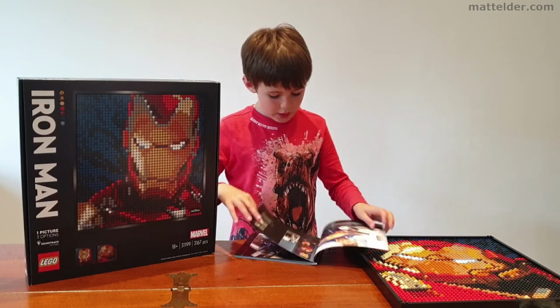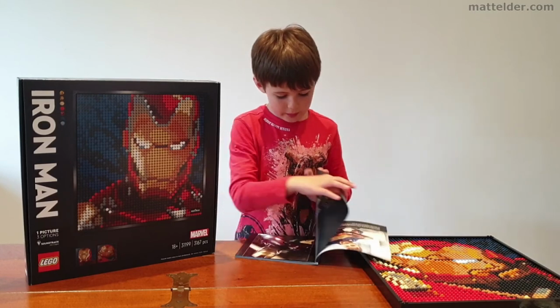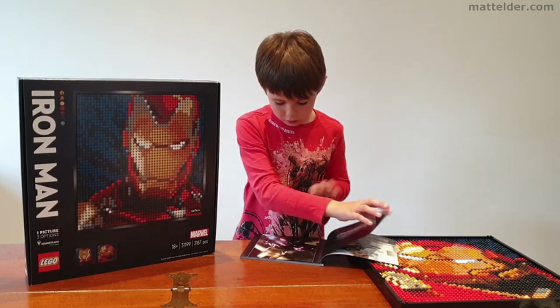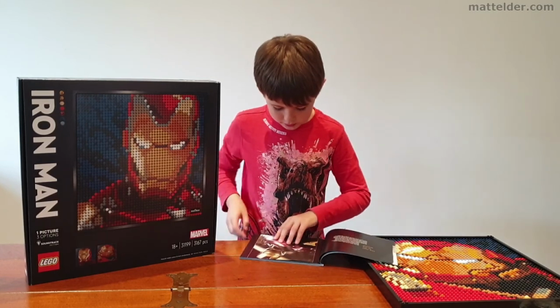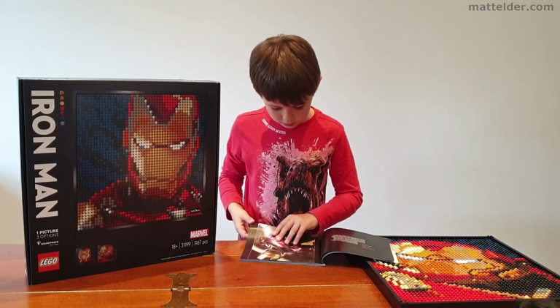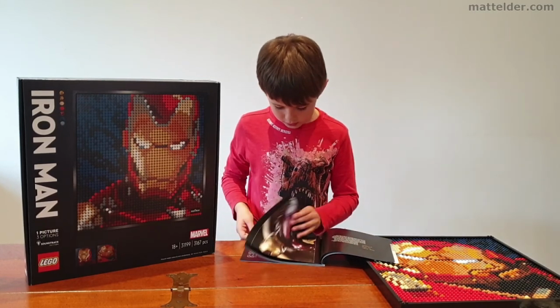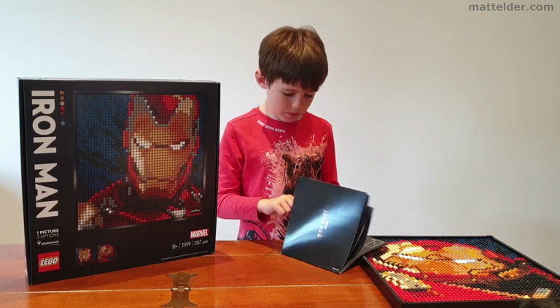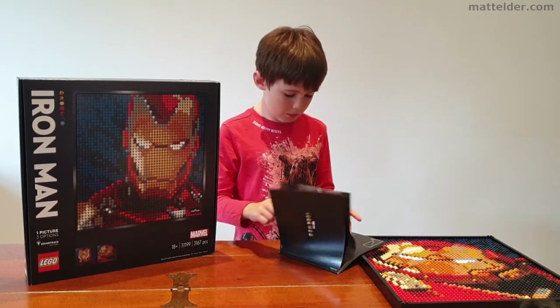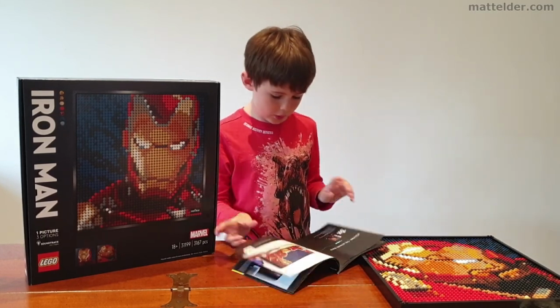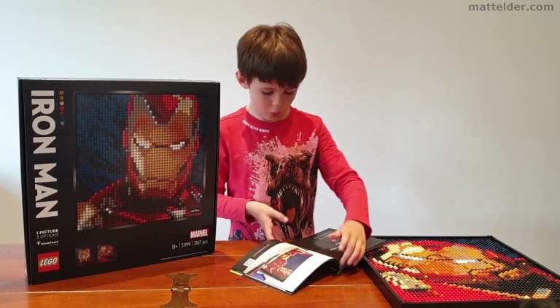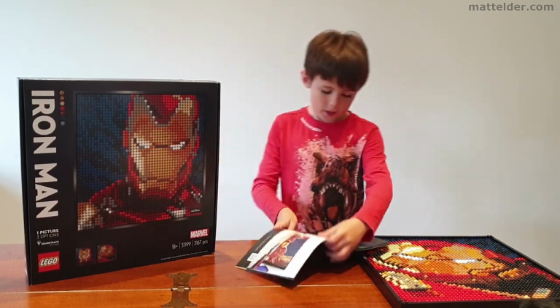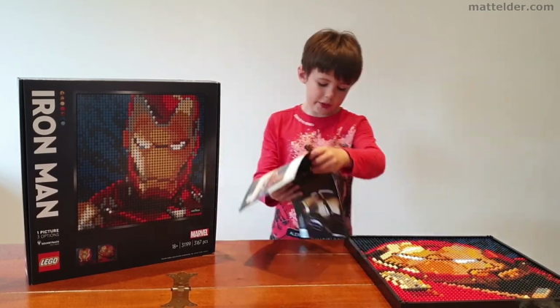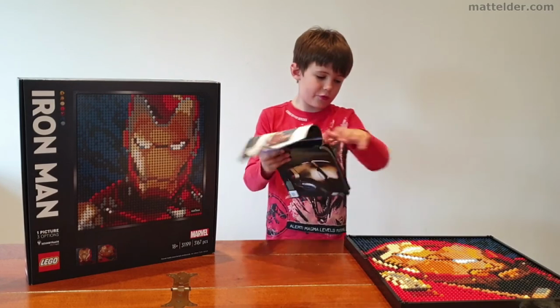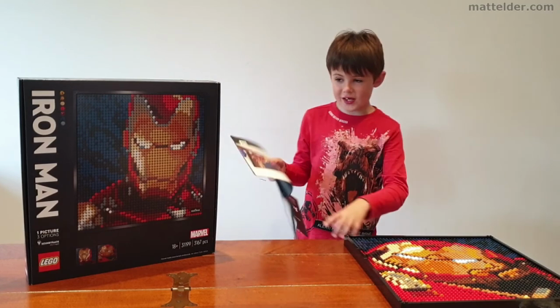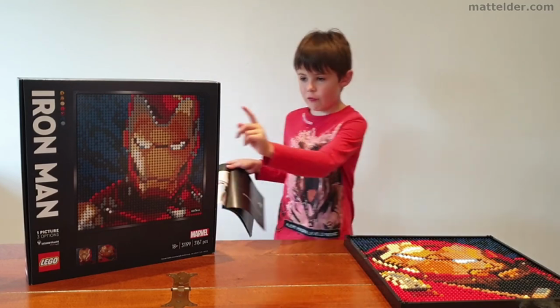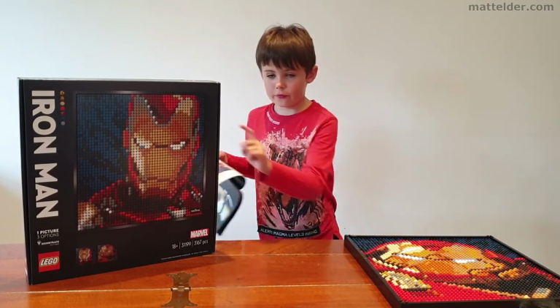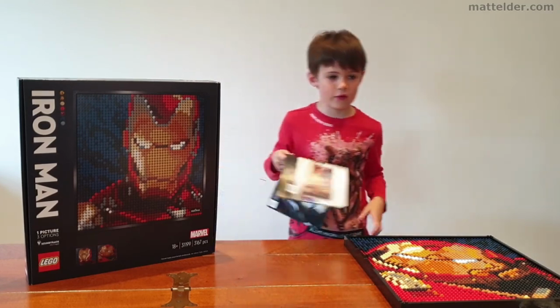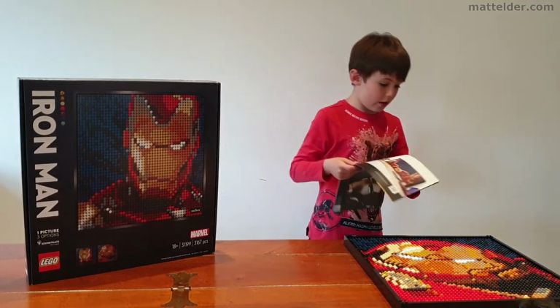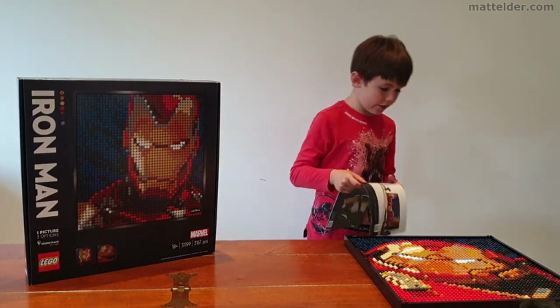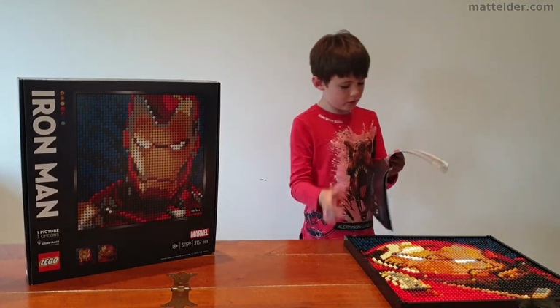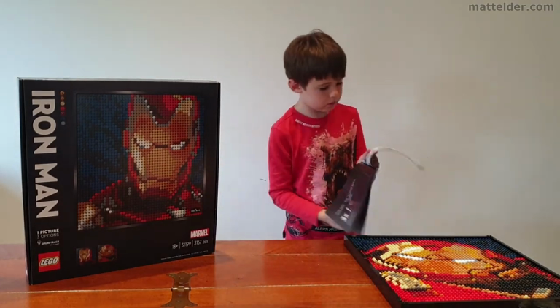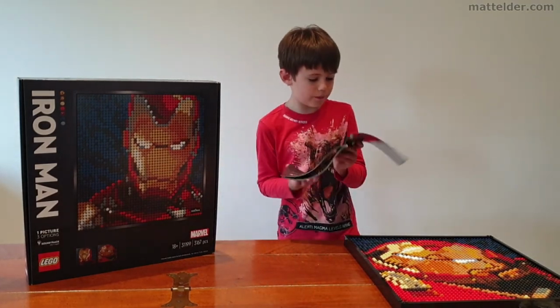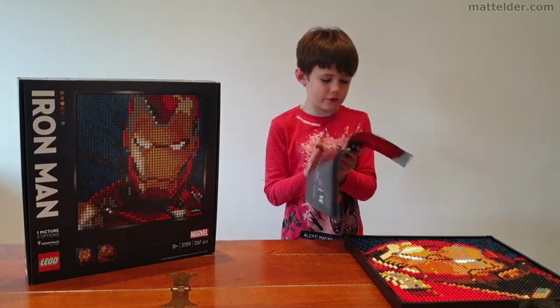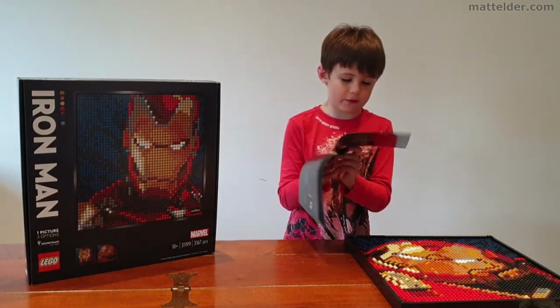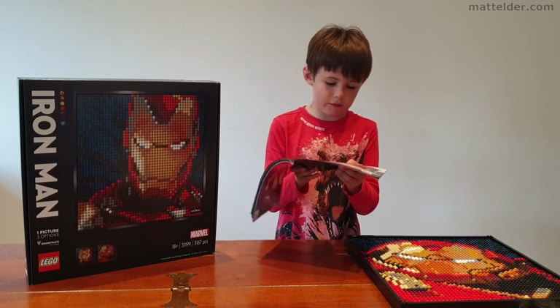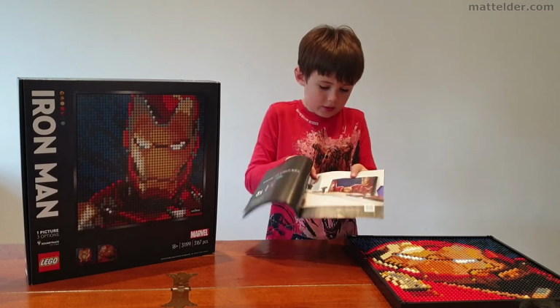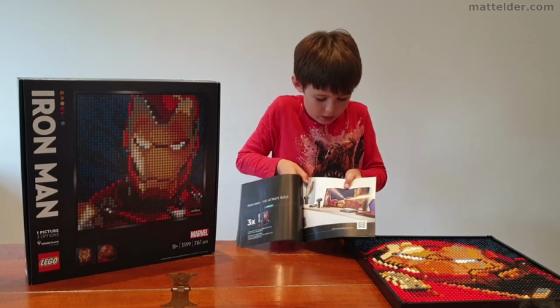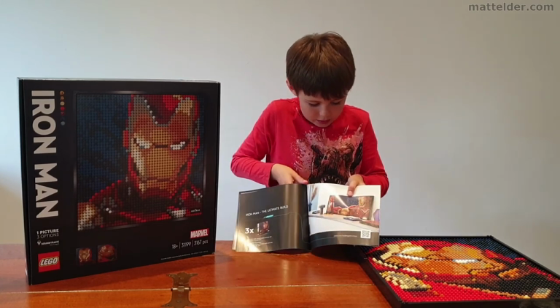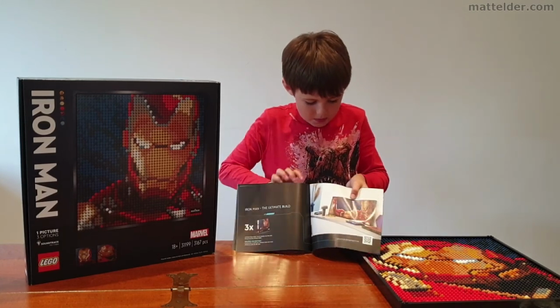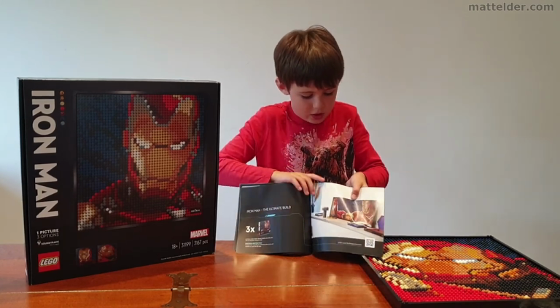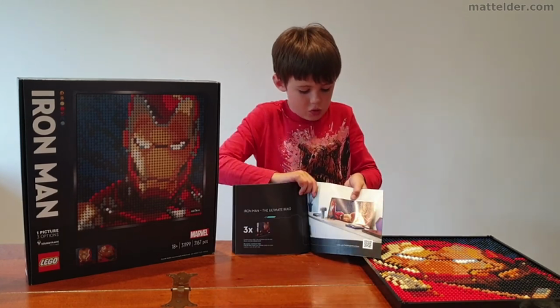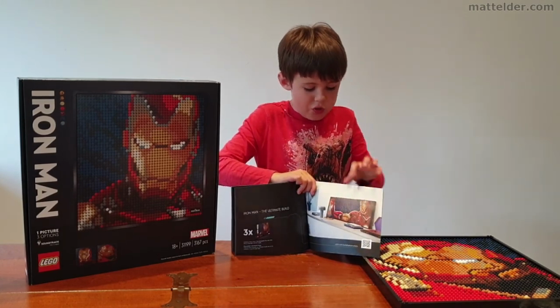In the instructions there is something at the back that only has instructions online. You need three of those sets, and these sets are expensive, but then you can make a much larger build which I think is amazing.